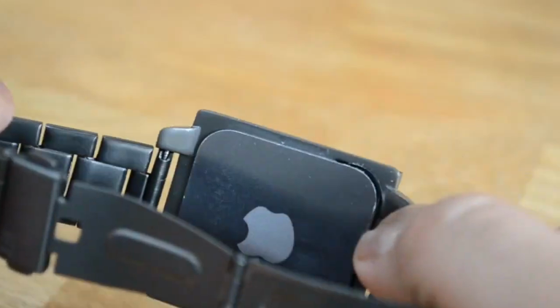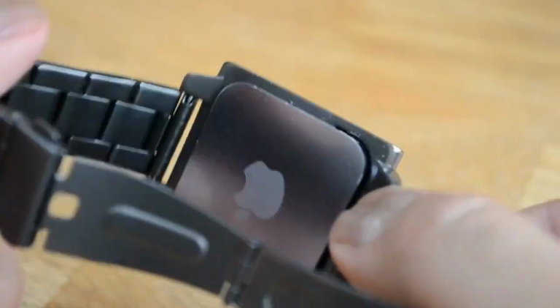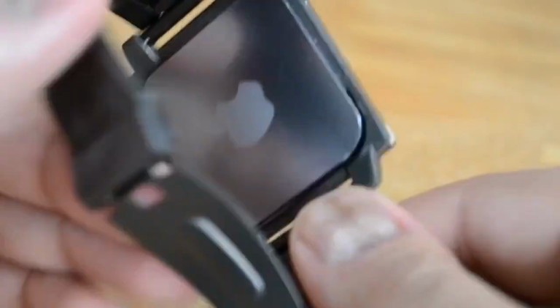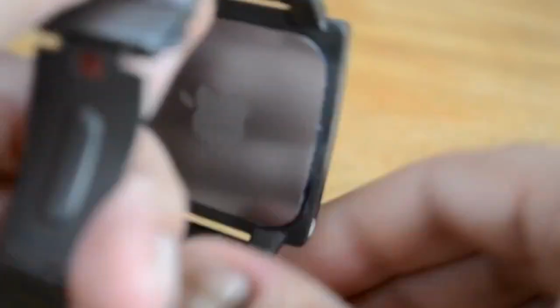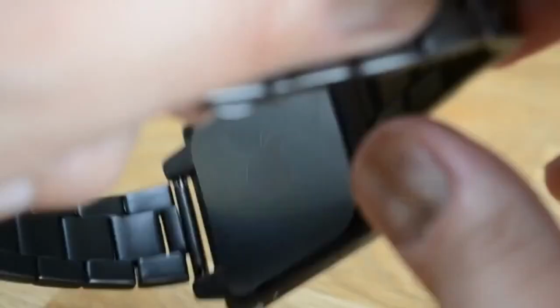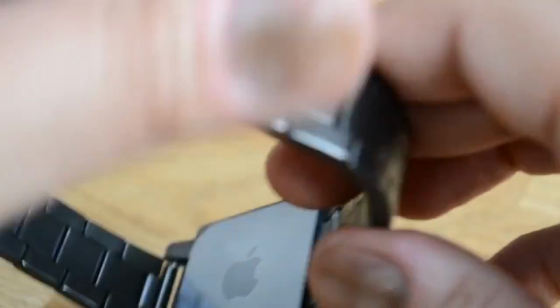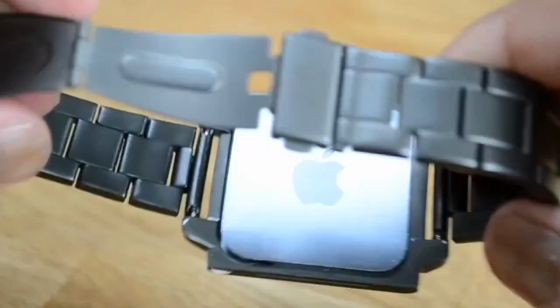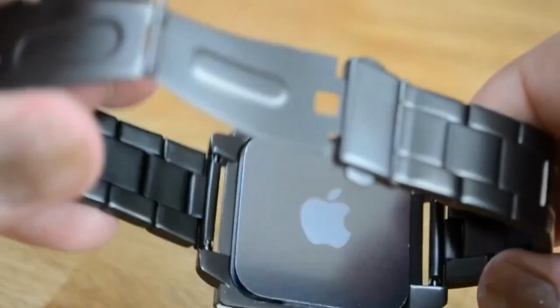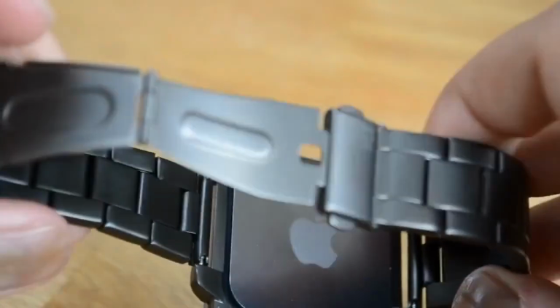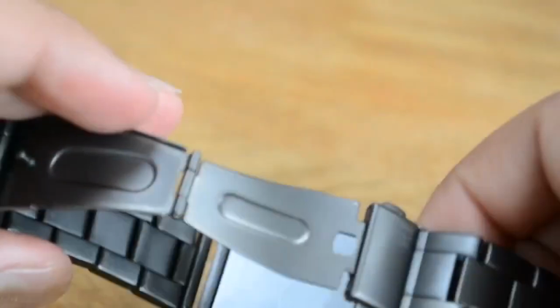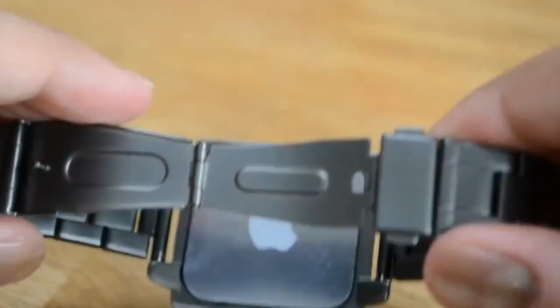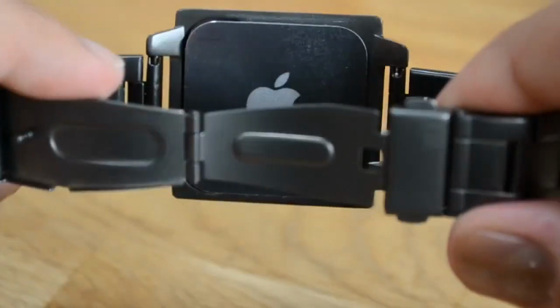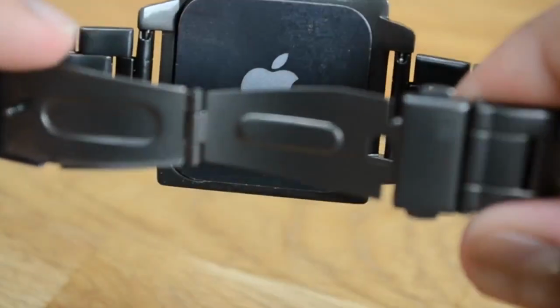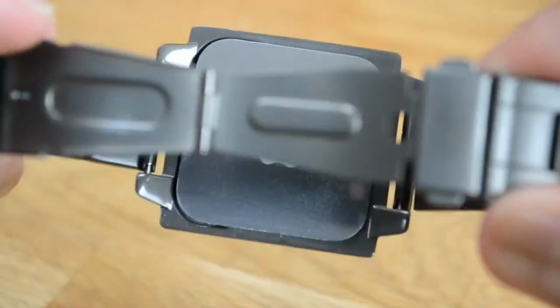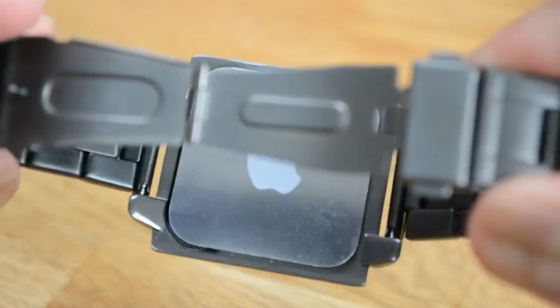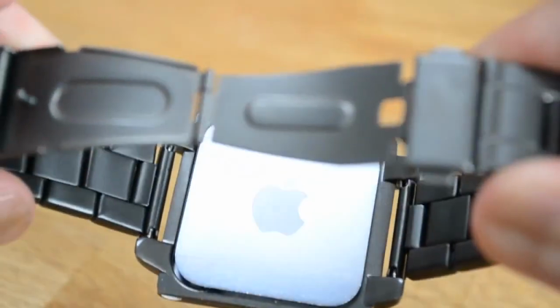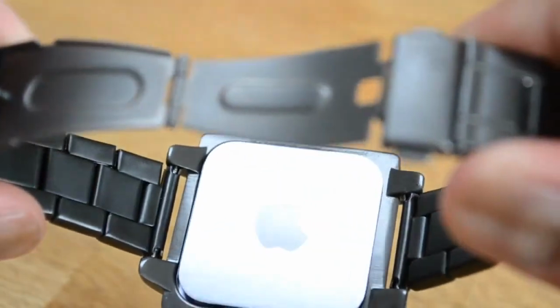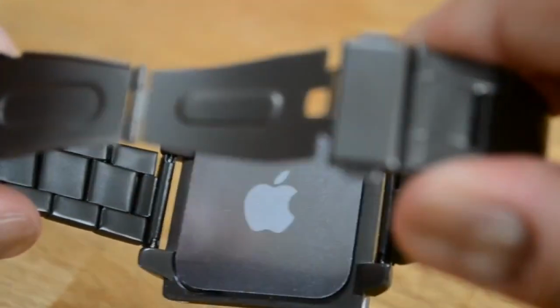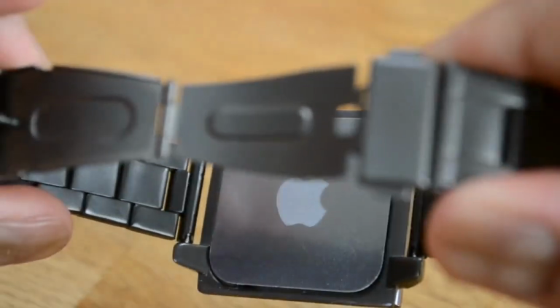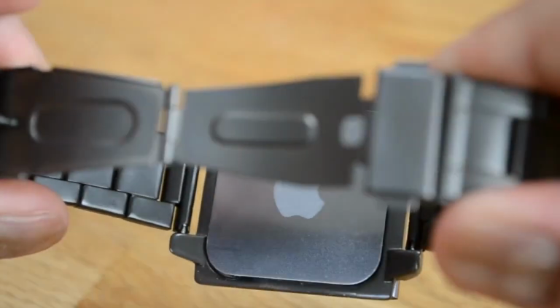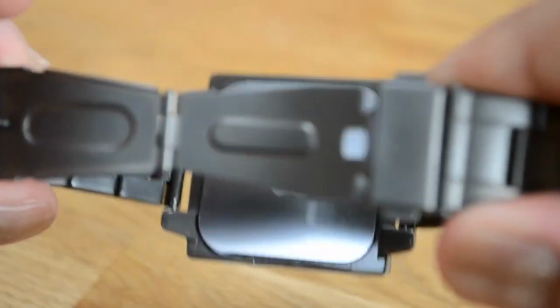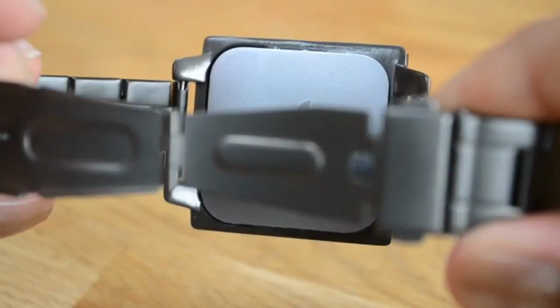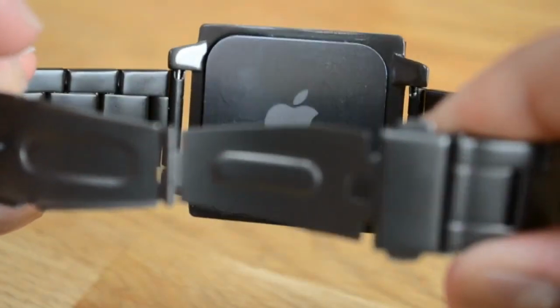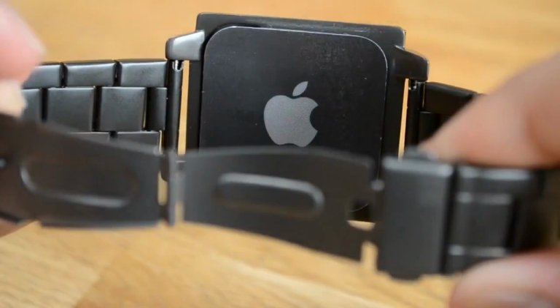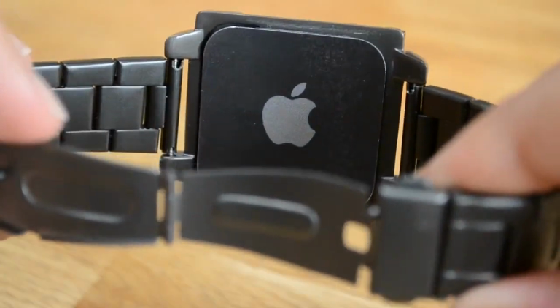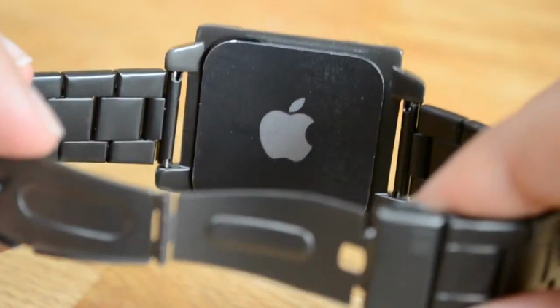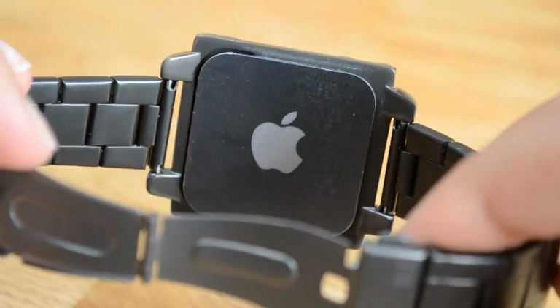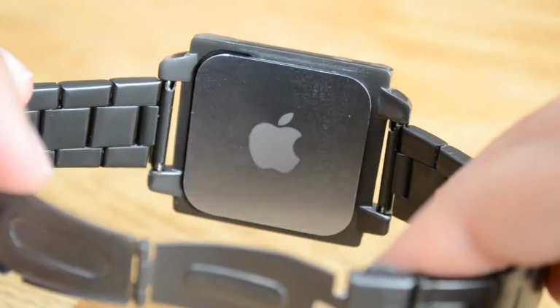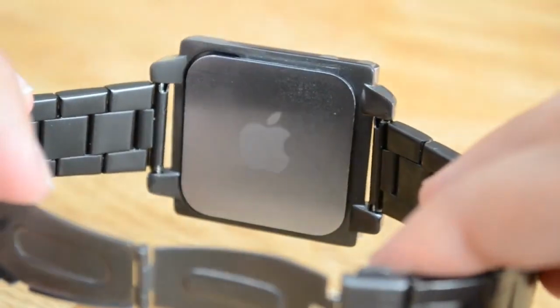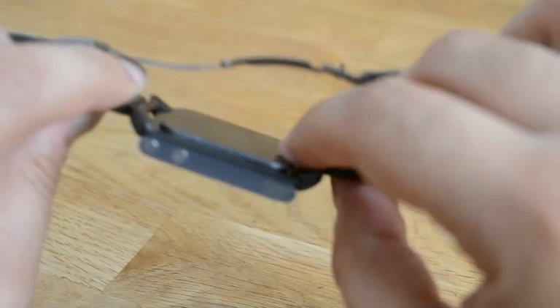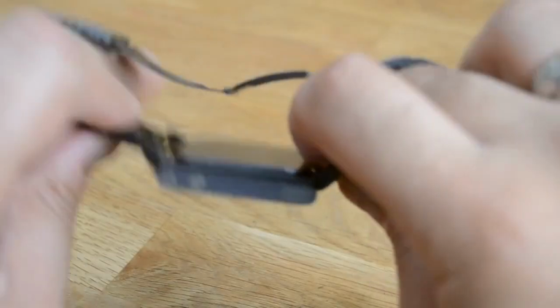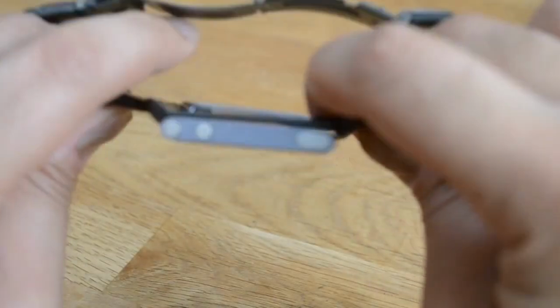We're happy to say that on this product you don't have that issue. Another small attention to detail is that really sweet Apple logo that isn't covered up when it's in the tray.